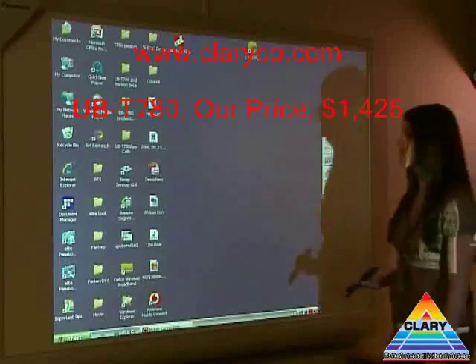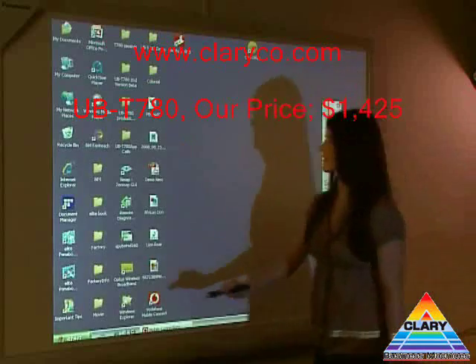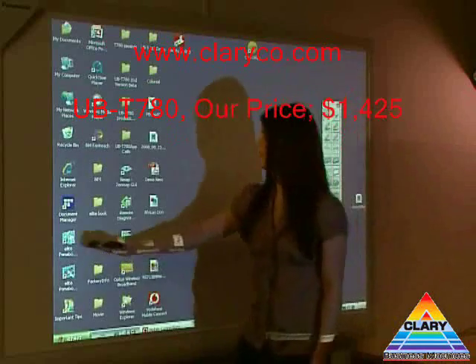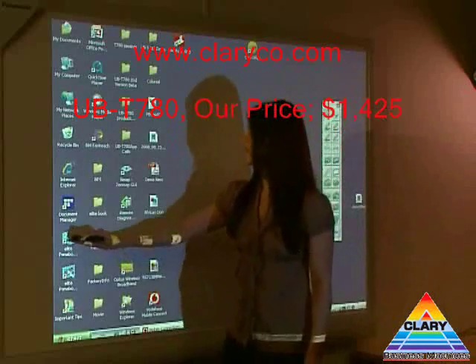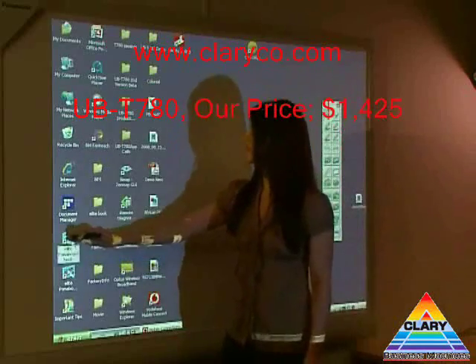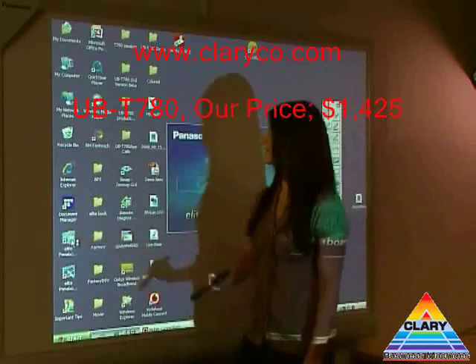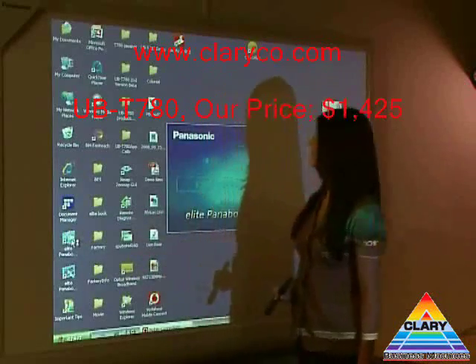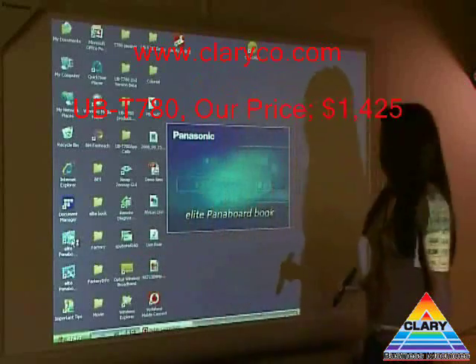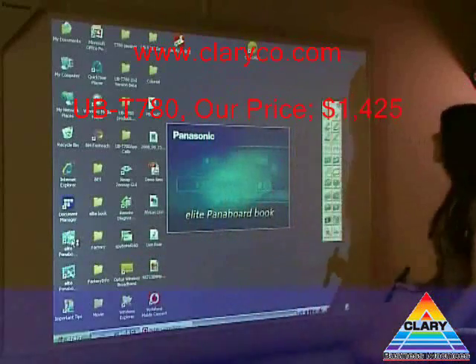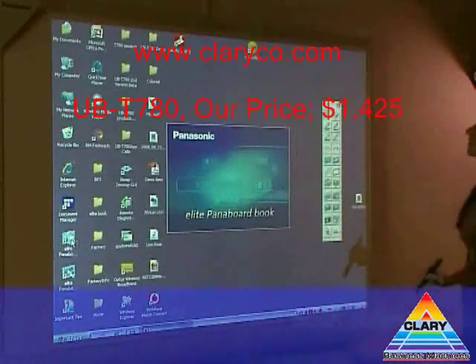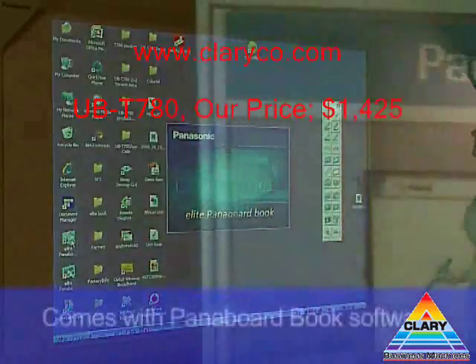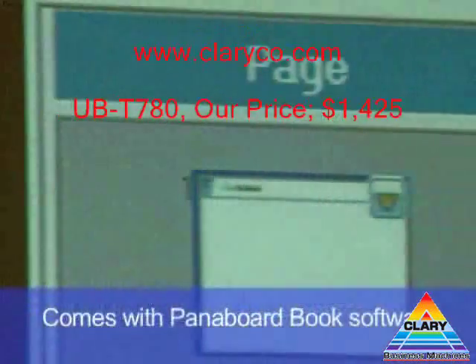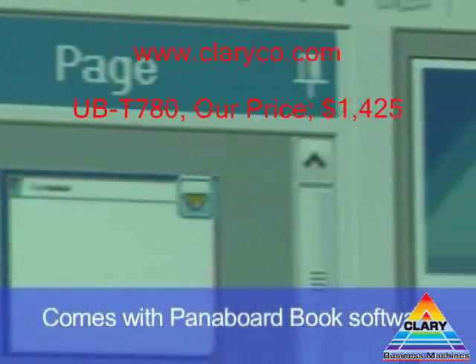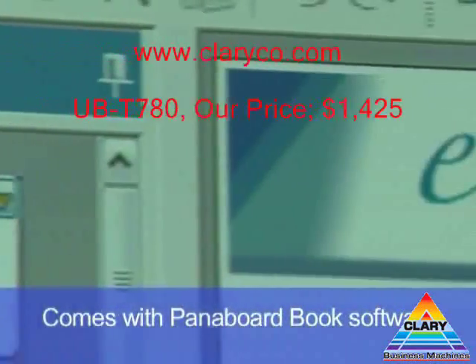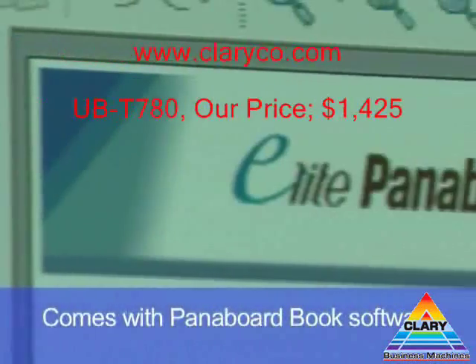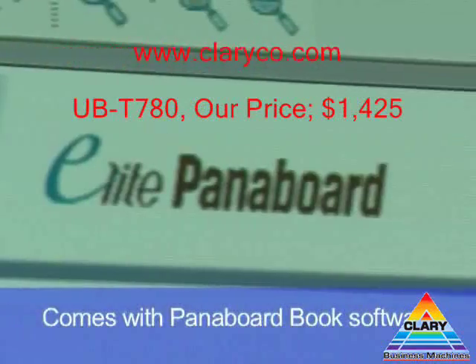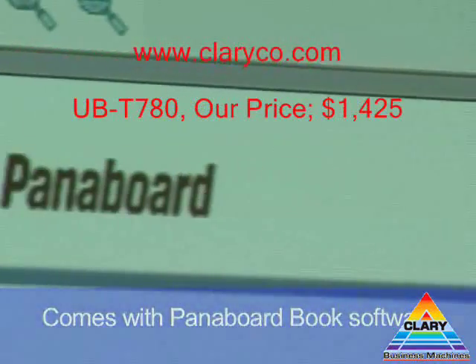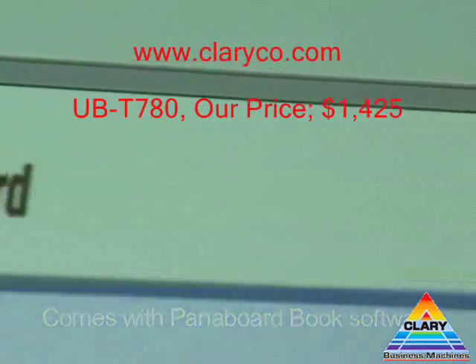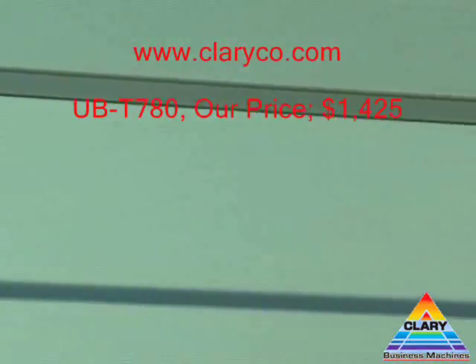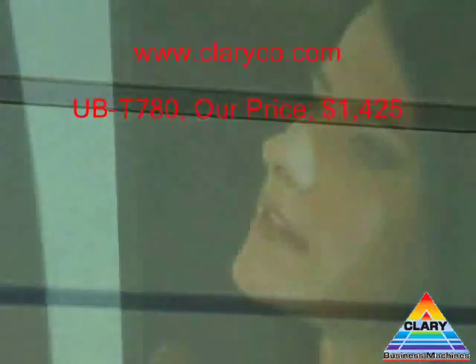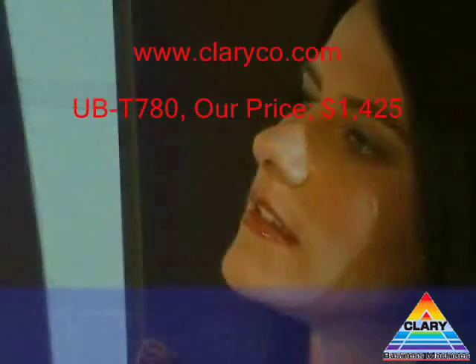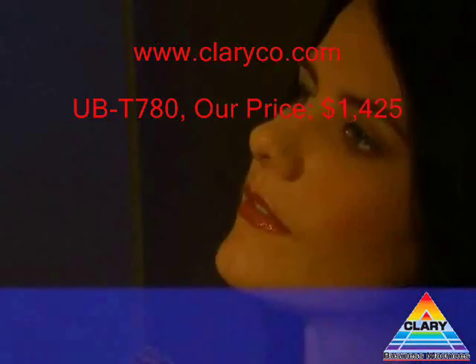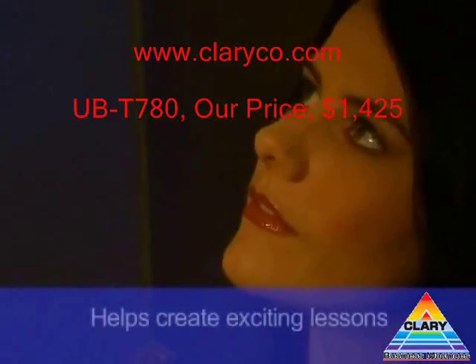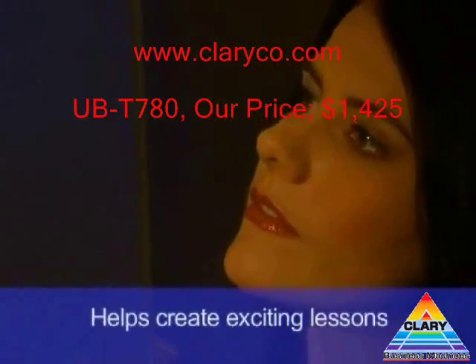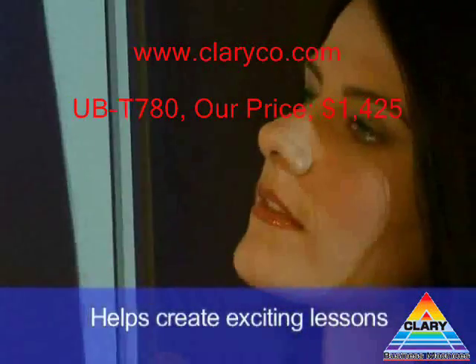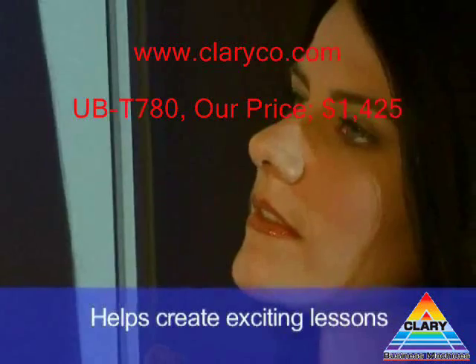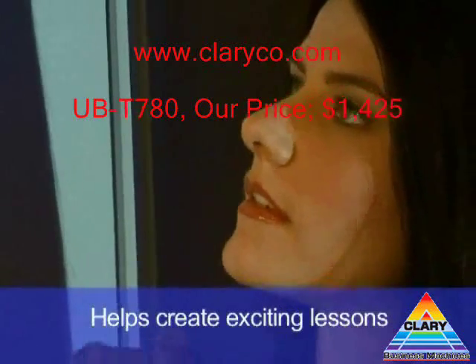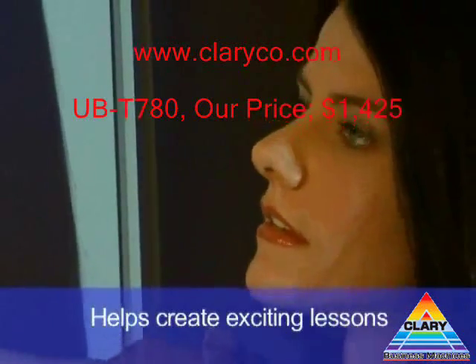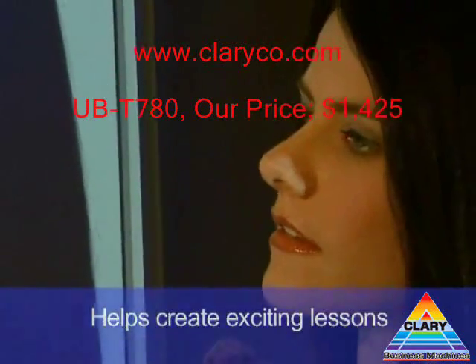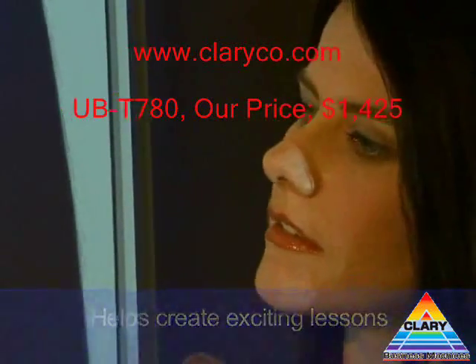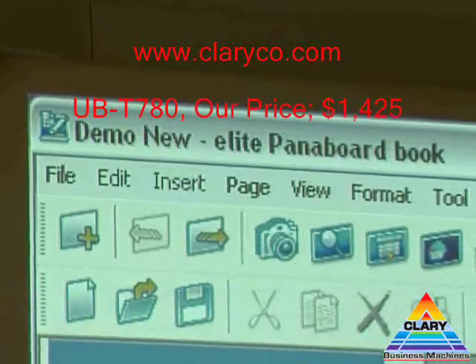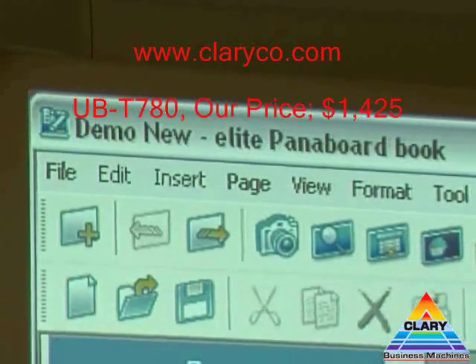Elite Panaboard Book Software is a powerful lesson creation tool and comes standard with Panasonic's Elite Panaboard. It makes education interesting by helping teachers and students create and present exciting lessons.